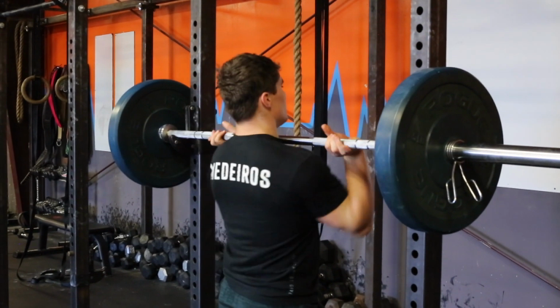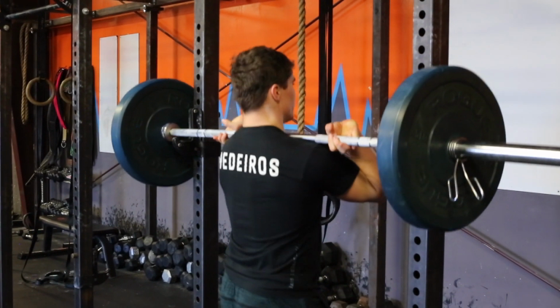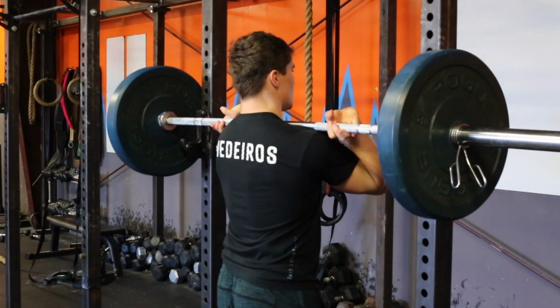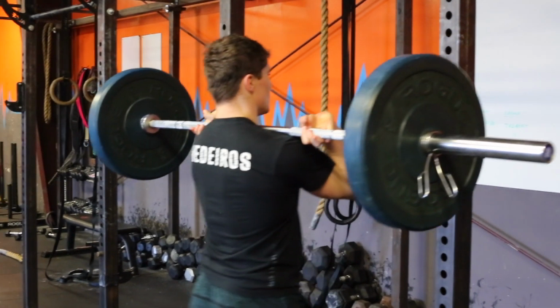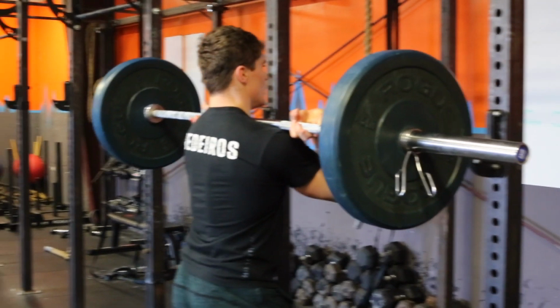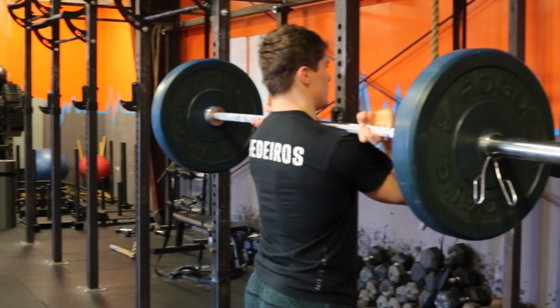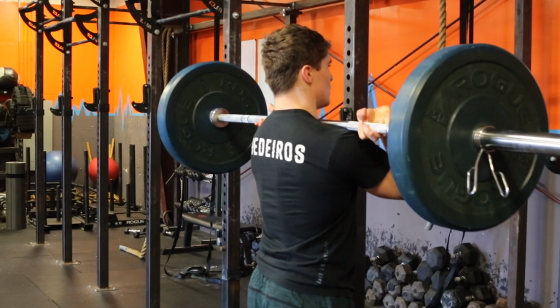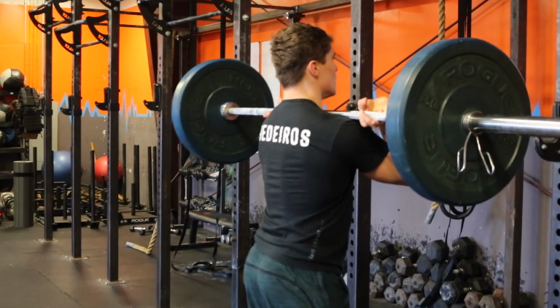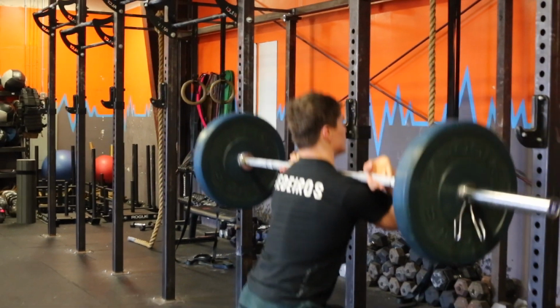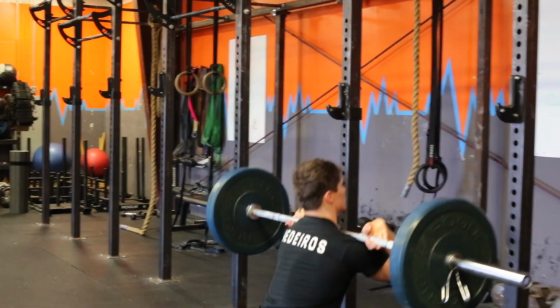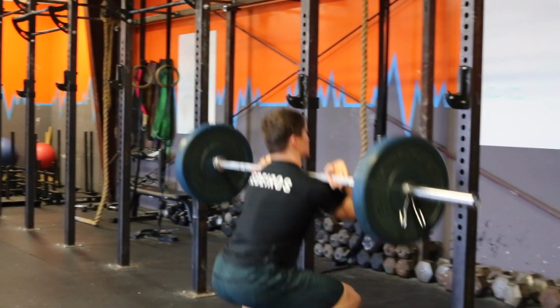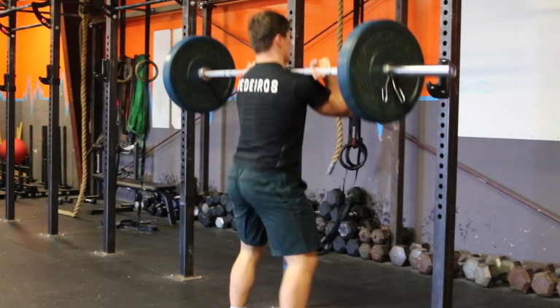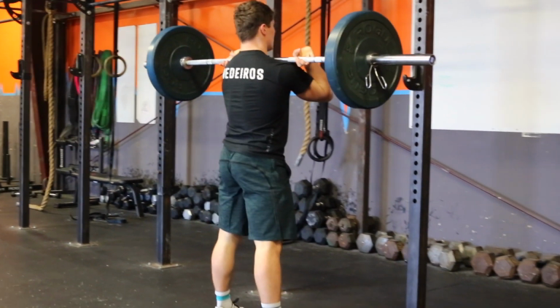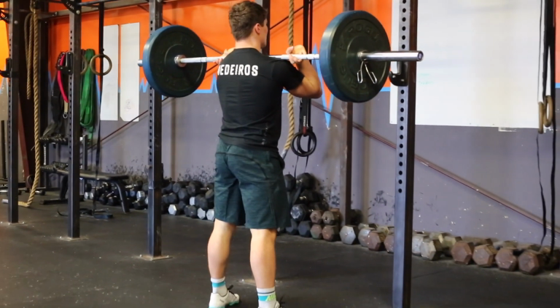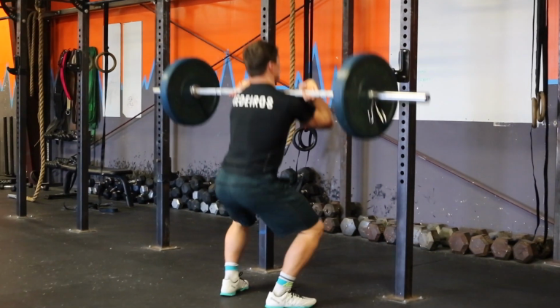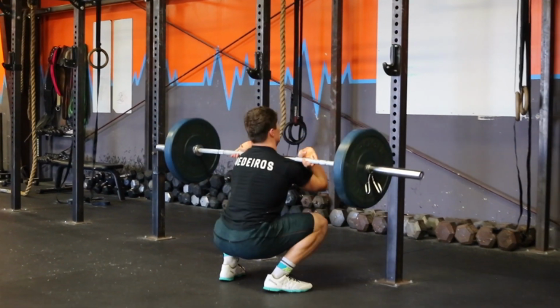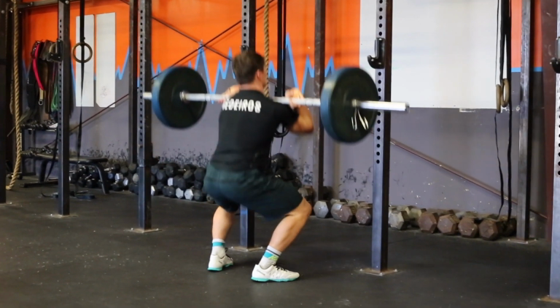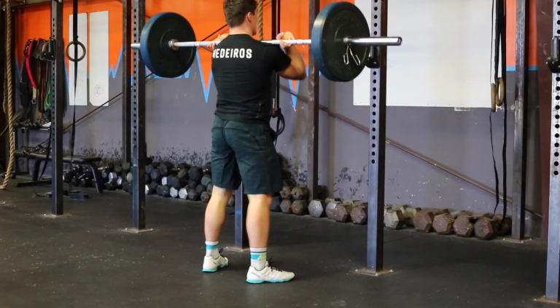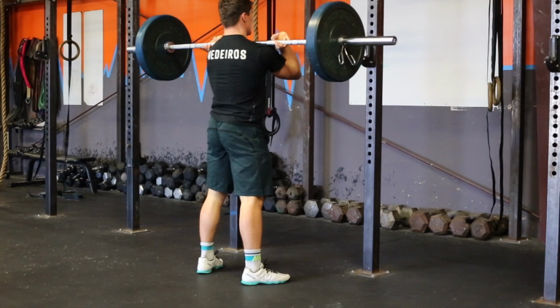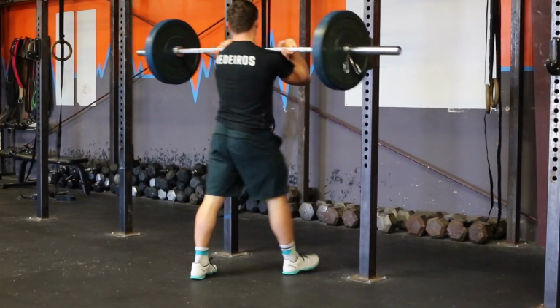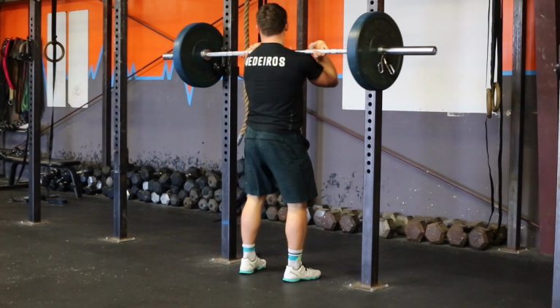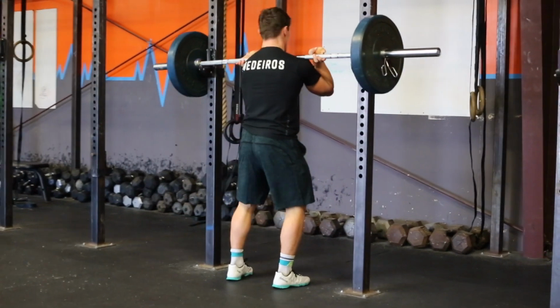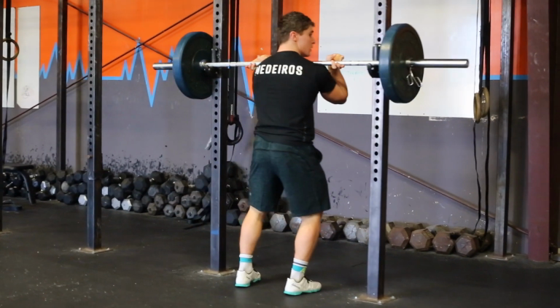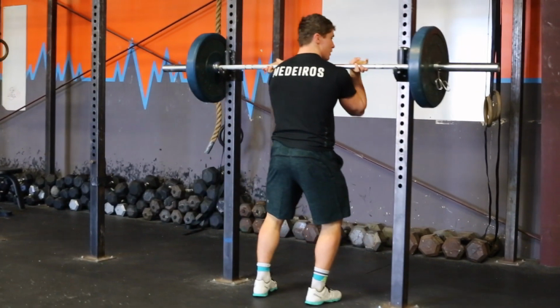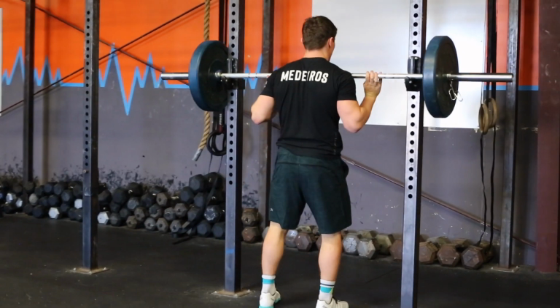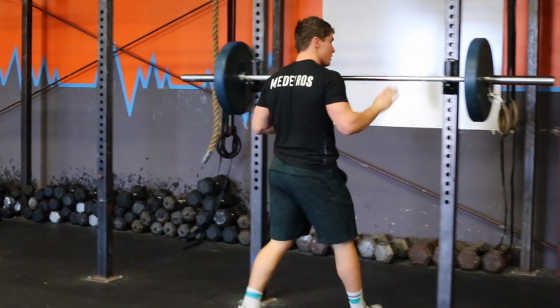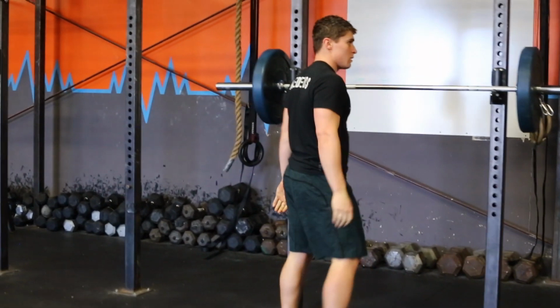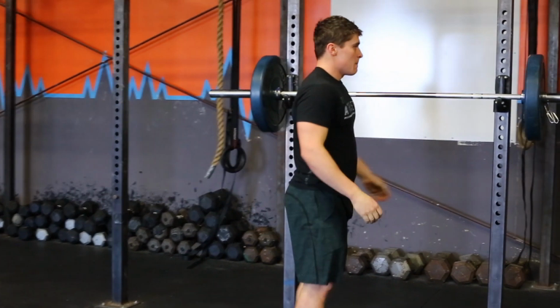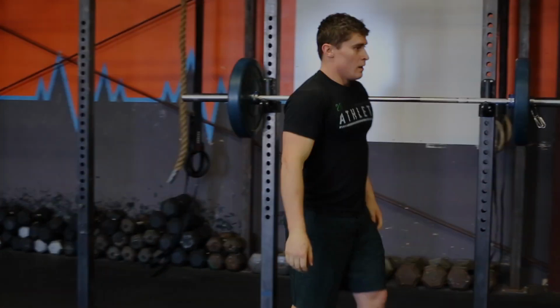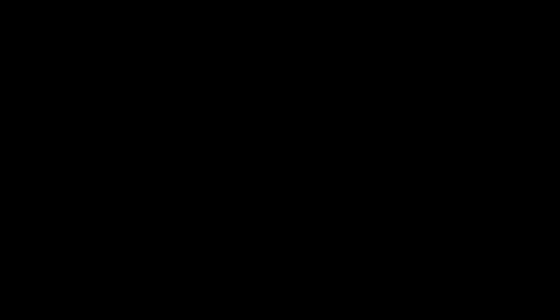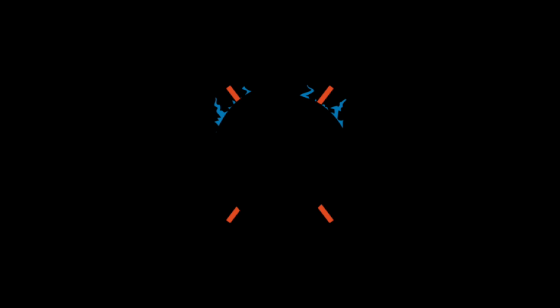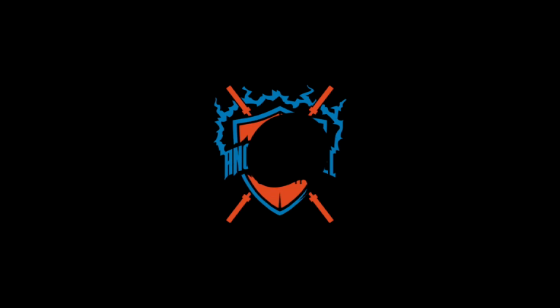No hip extension will constitute a no rep. Athletes may attempt another rep even if they are no-repped. Once the bar is returned to the rack, that rep and that set is completed.